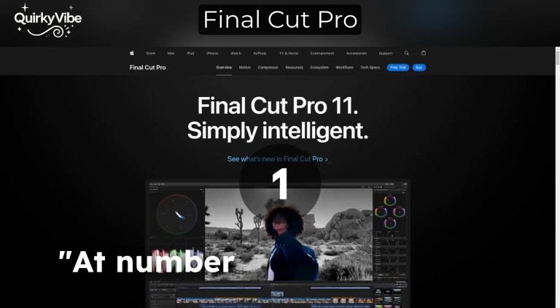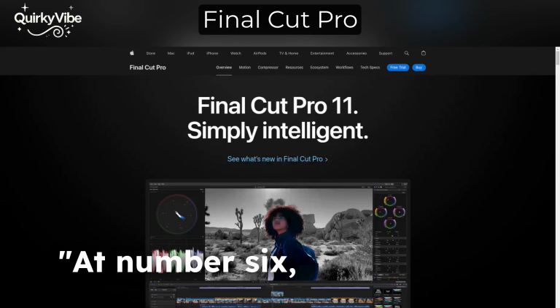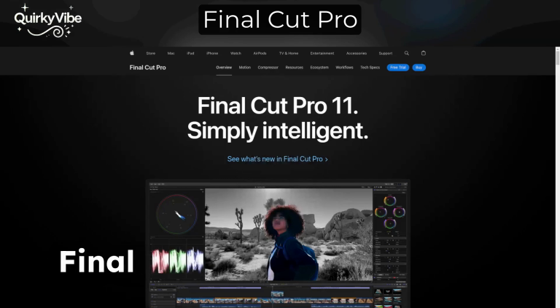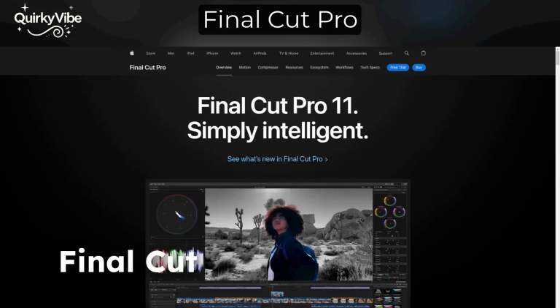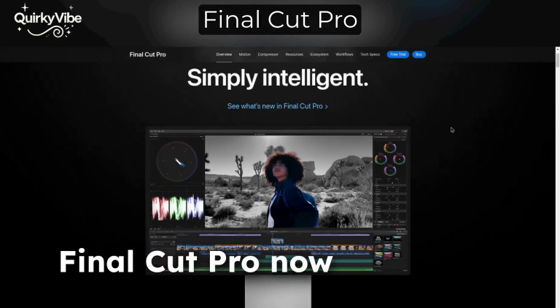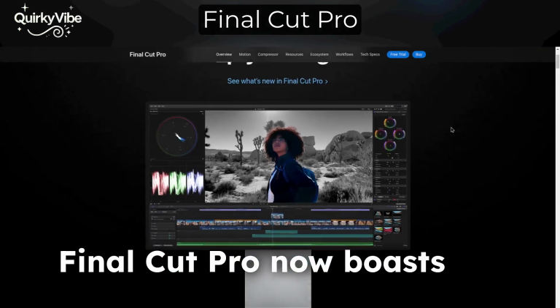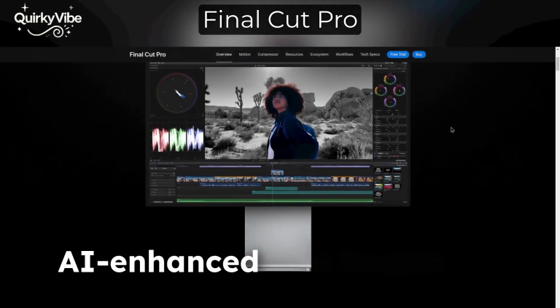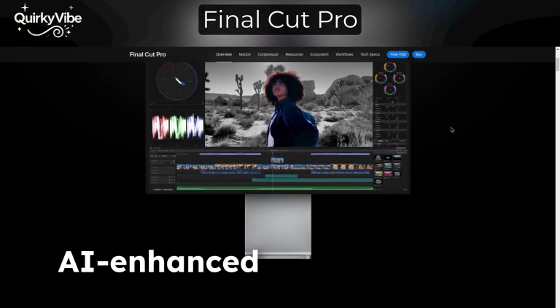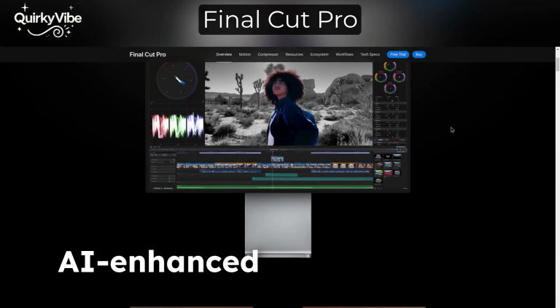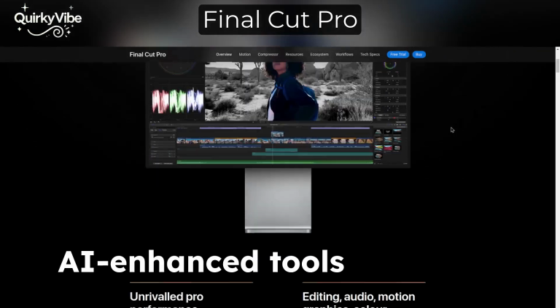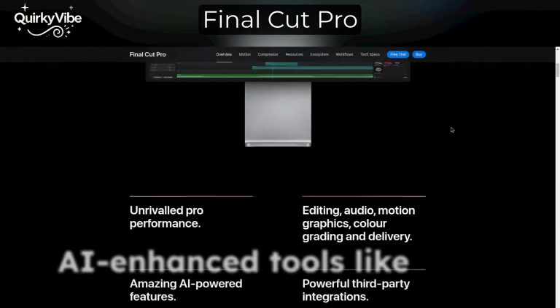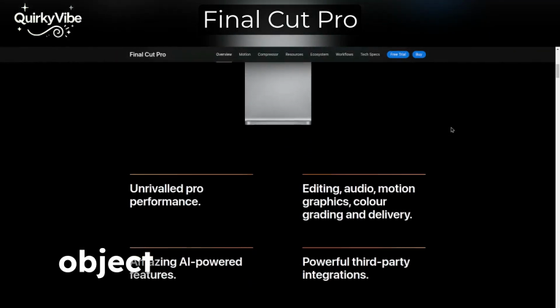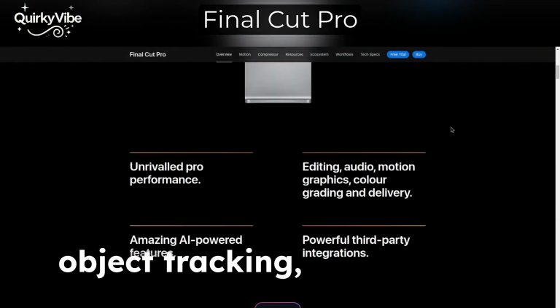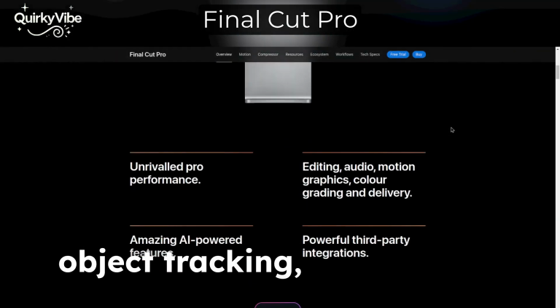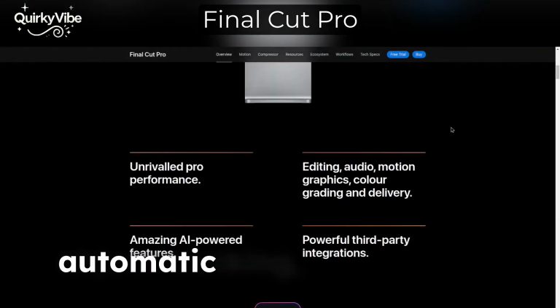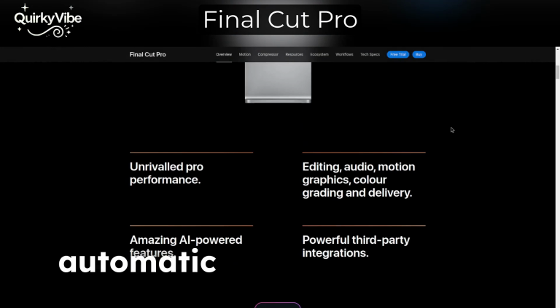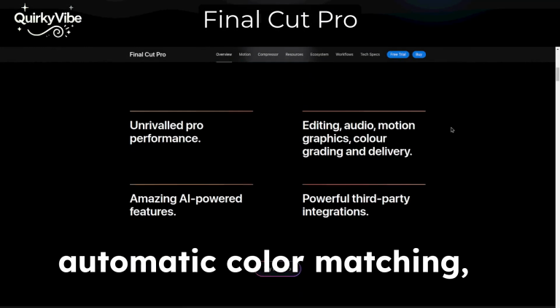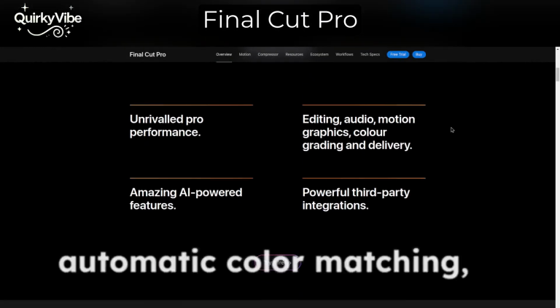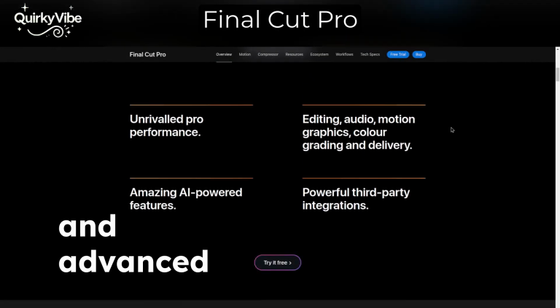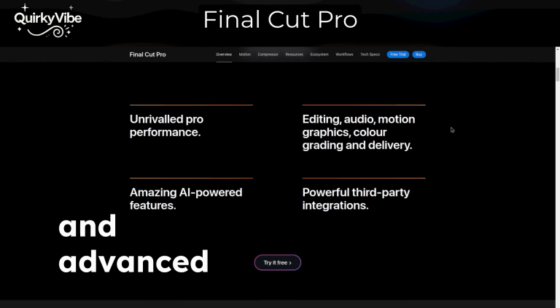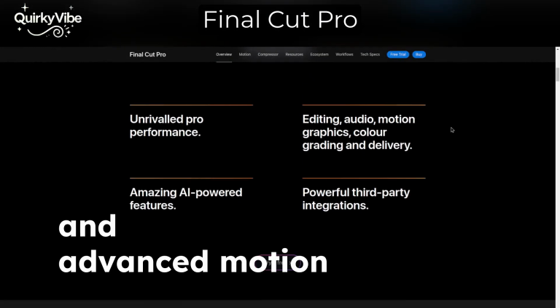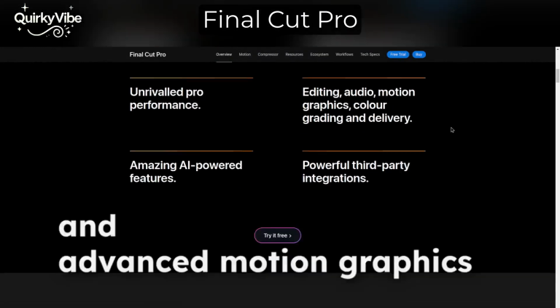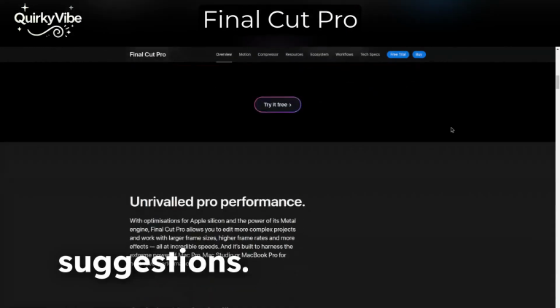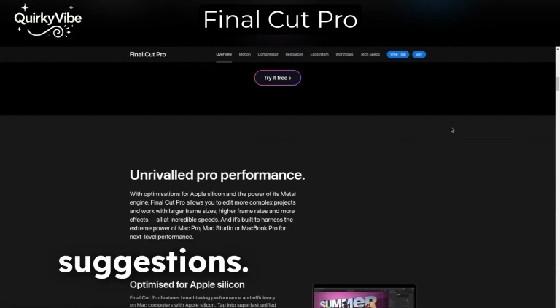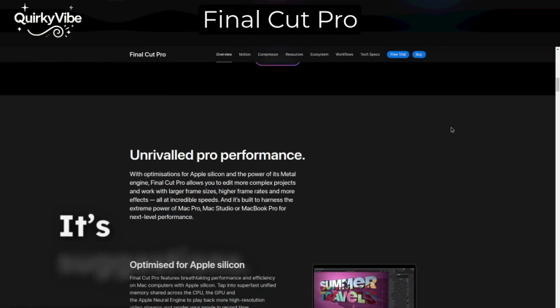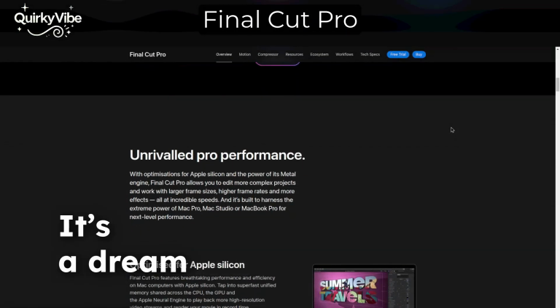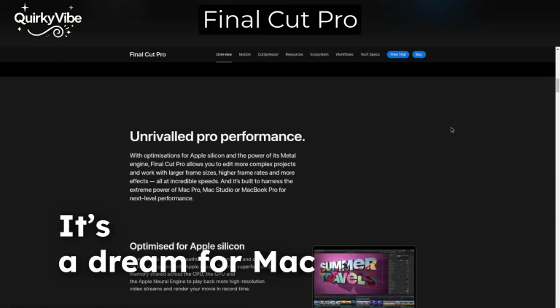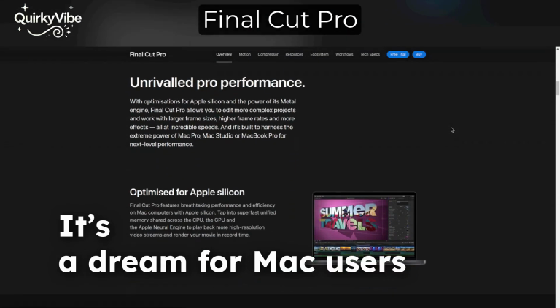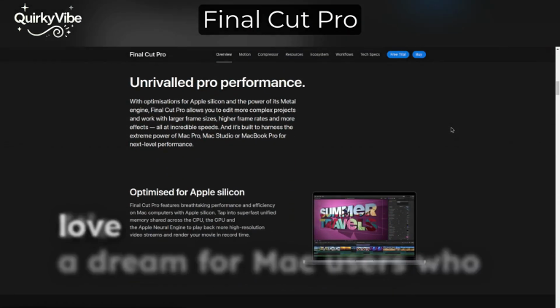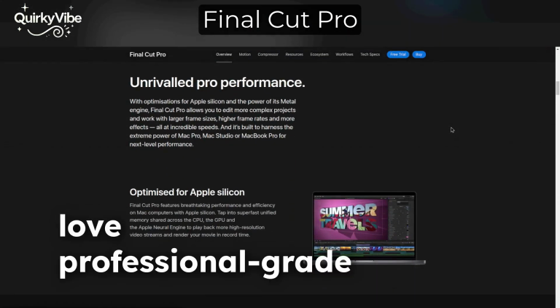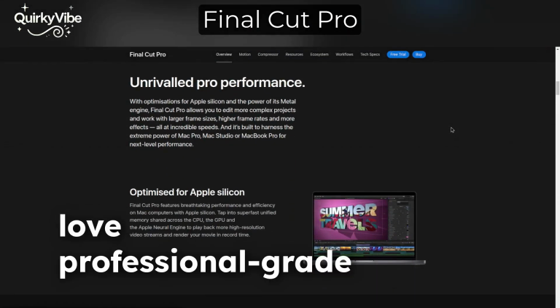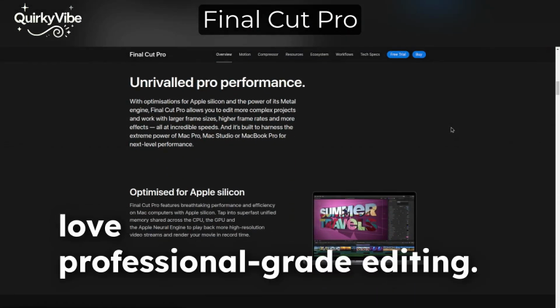At number 6, Final Cut Pro now boasts AI-enhanced tools like object tracking, automatic color matching, and advanced motion graphics suggestions. It's a dream for Mac users who love professional-grade editing.